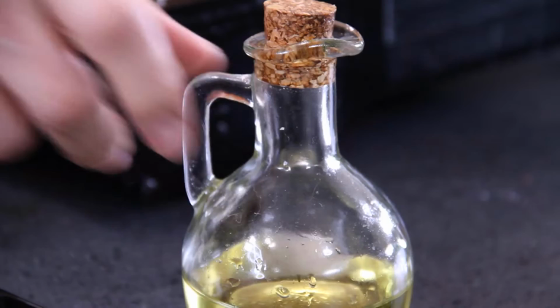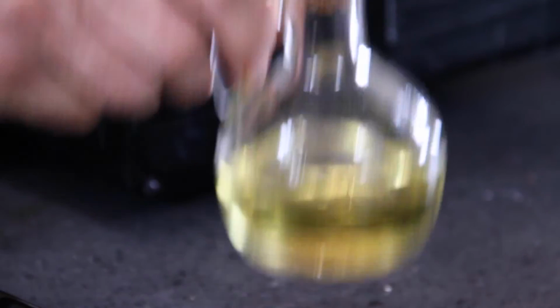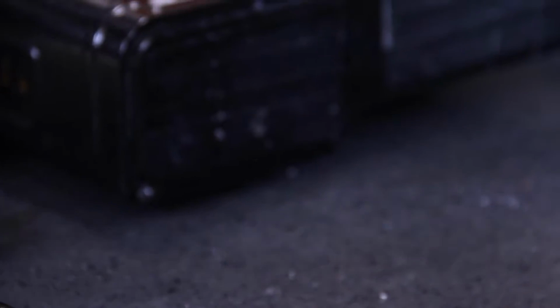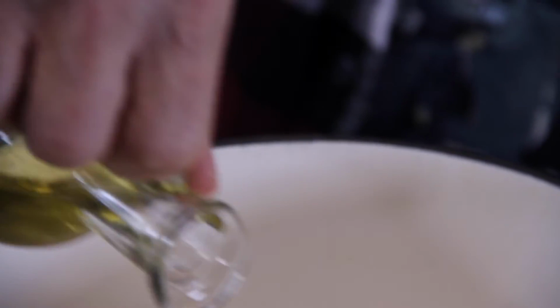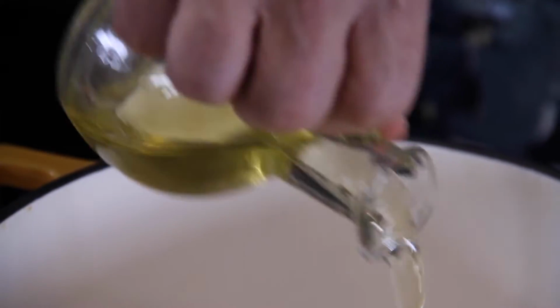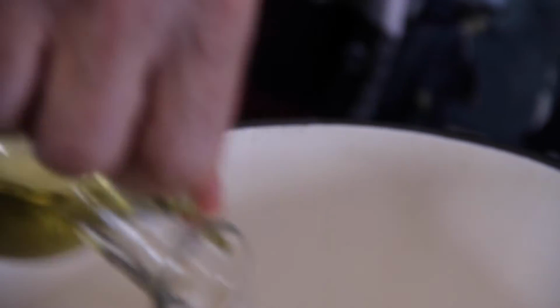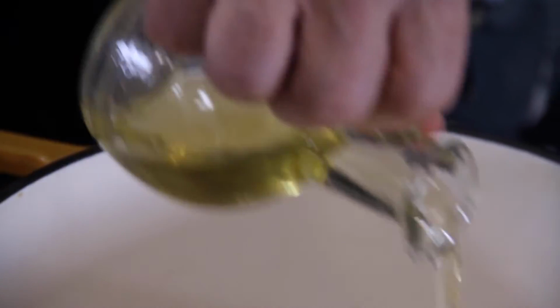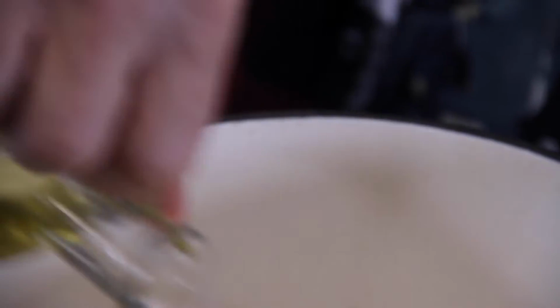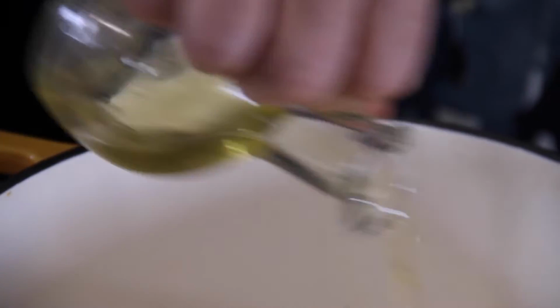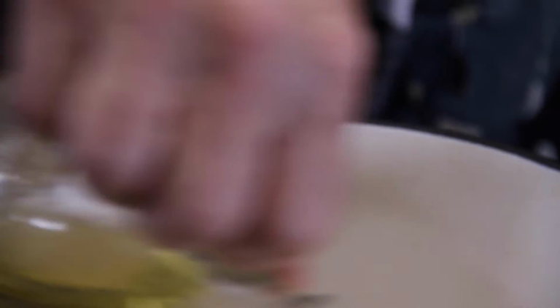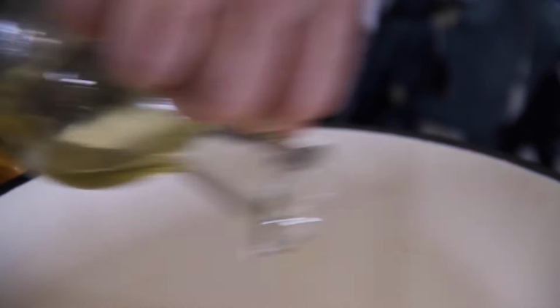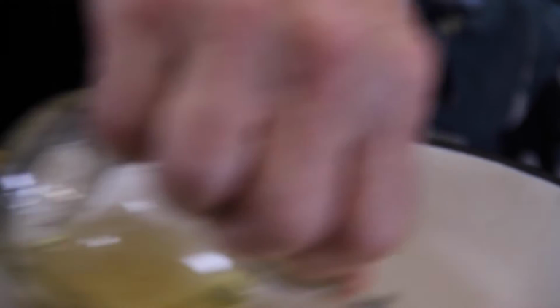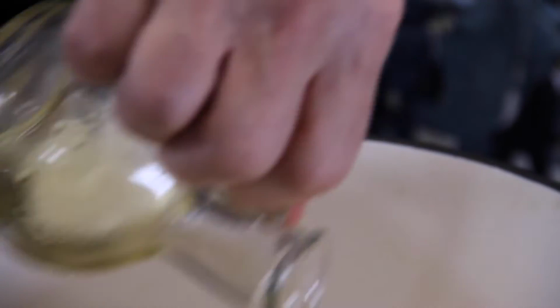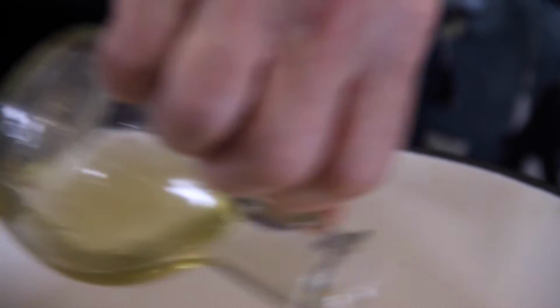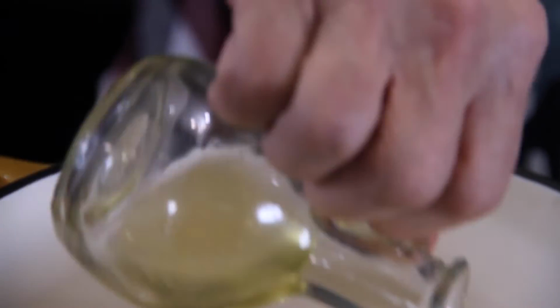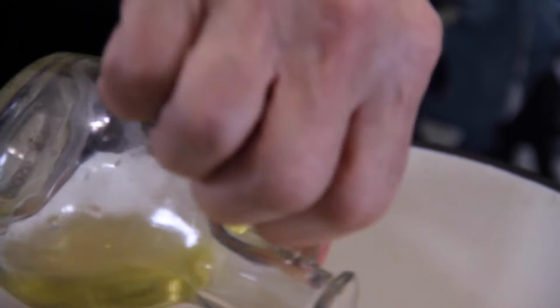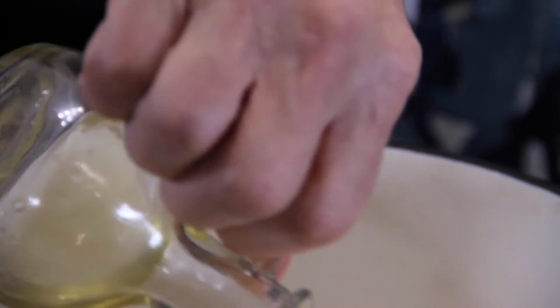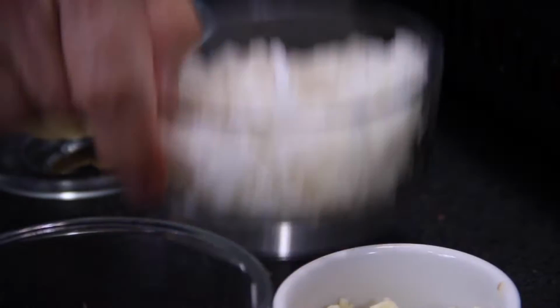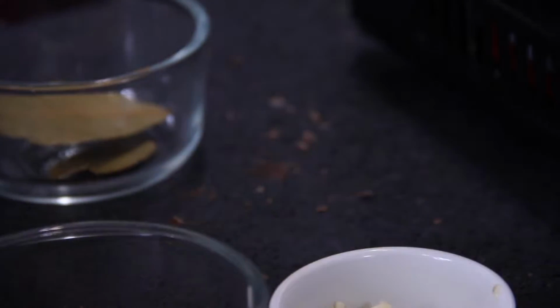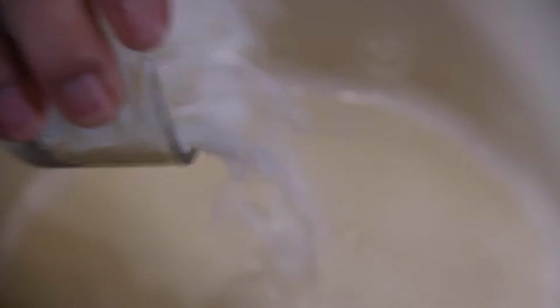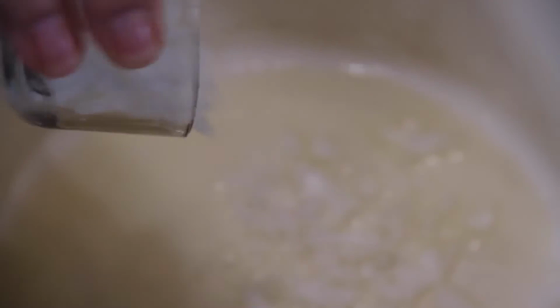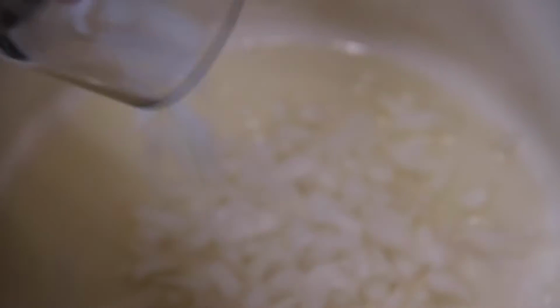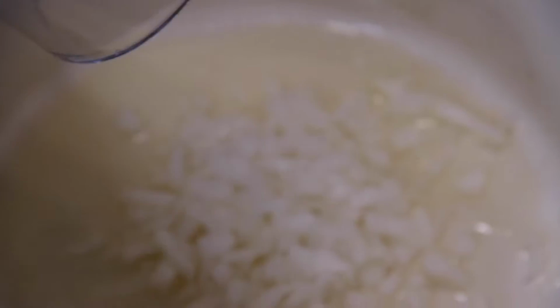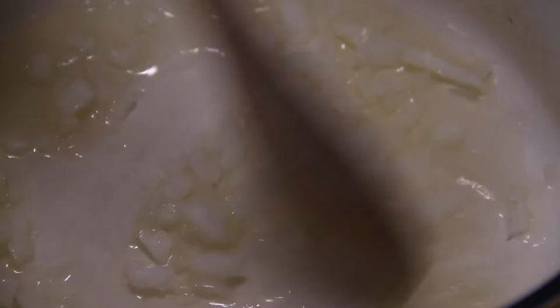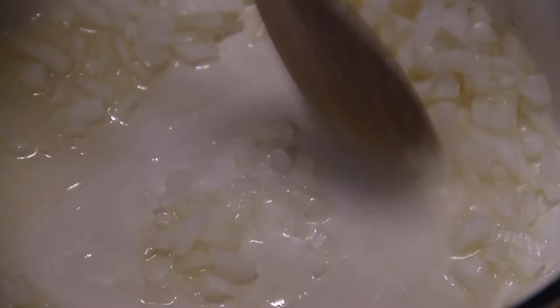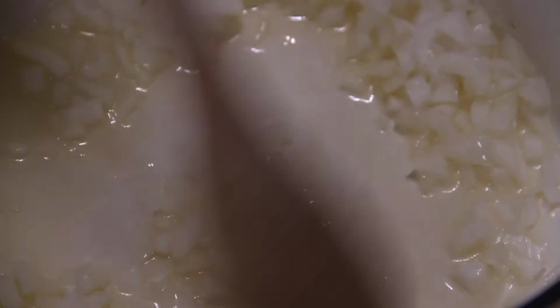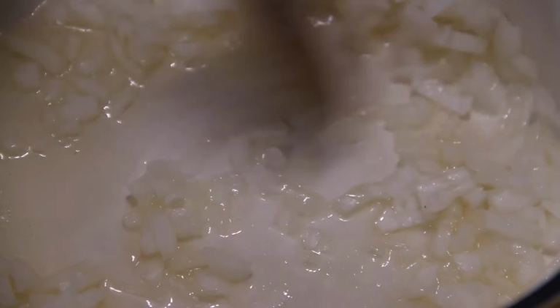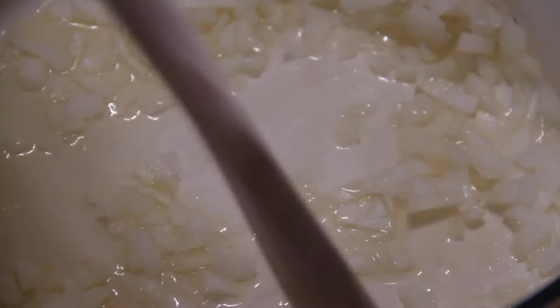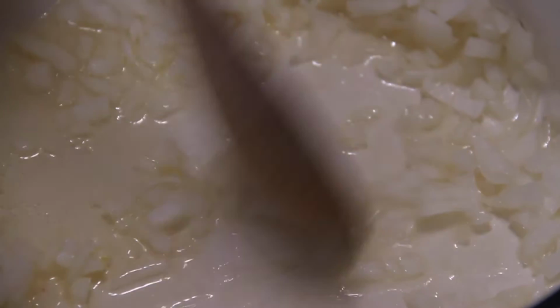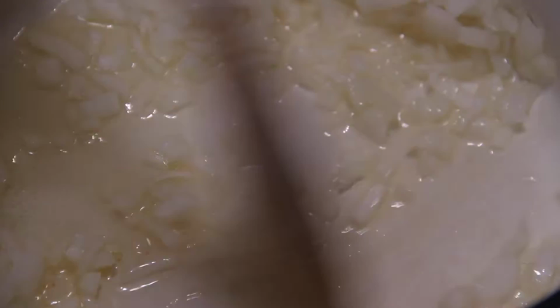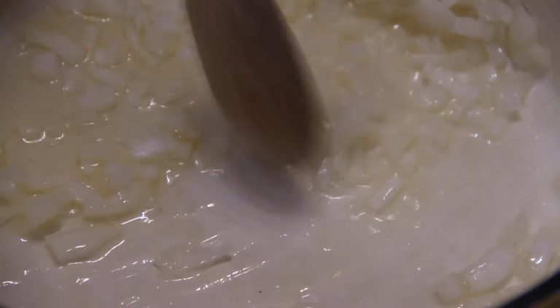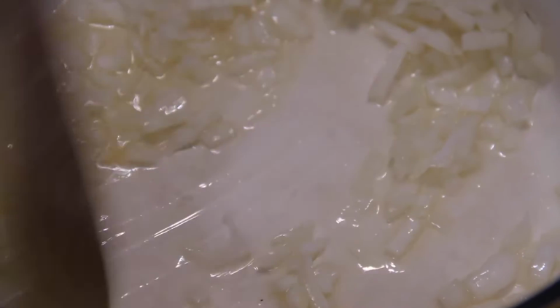Let's kick things off by adding a bit of oil to the bottom of my Dutch oven, about a tablespoon, over medium-high heat. Now in with half a chopped onion, and we'll stir and fry this until that onion becomes a little bit translucent.